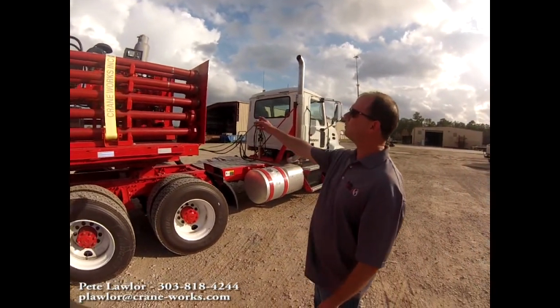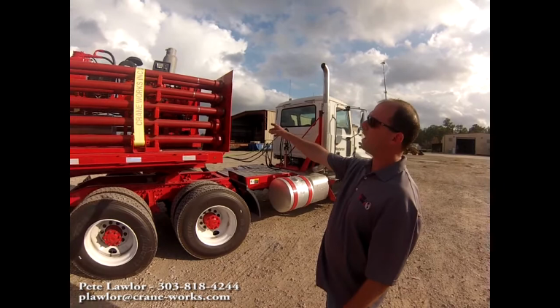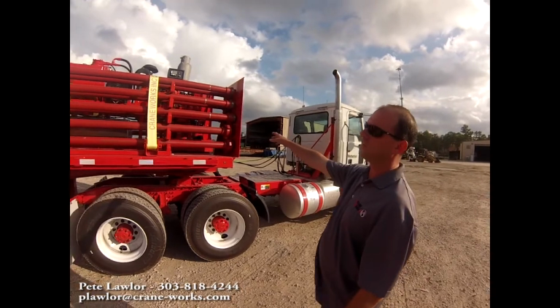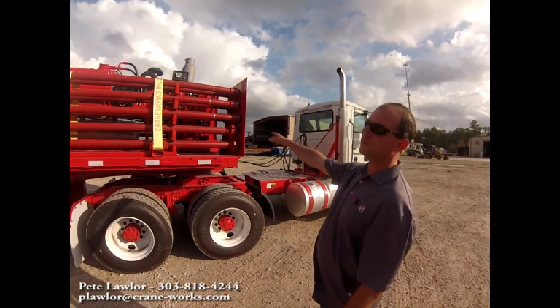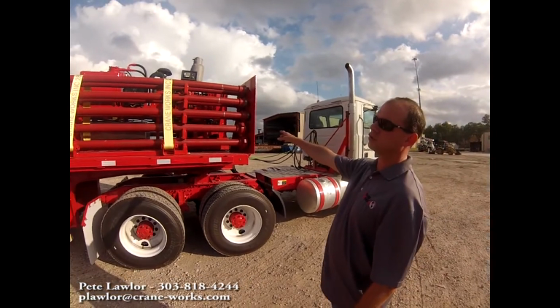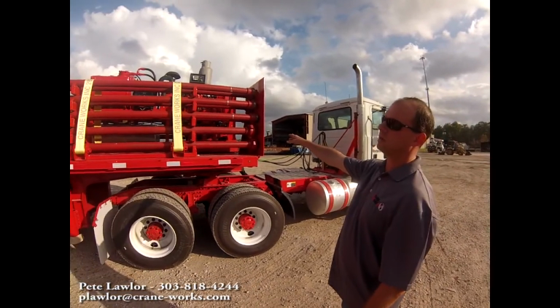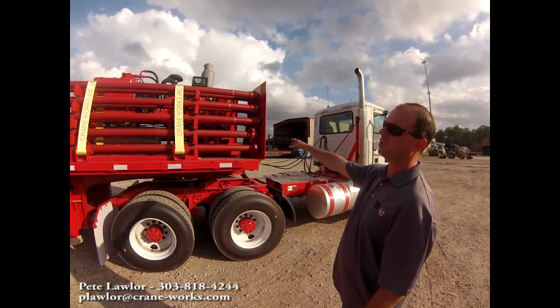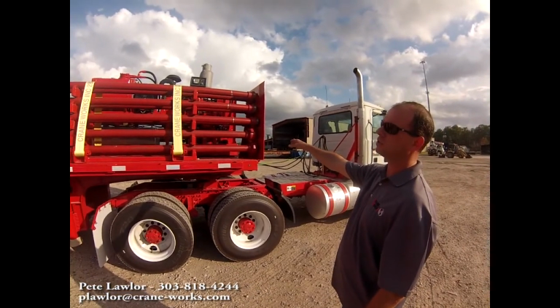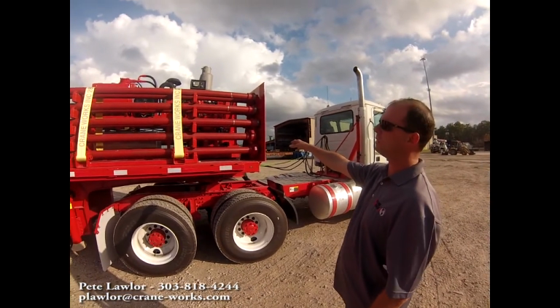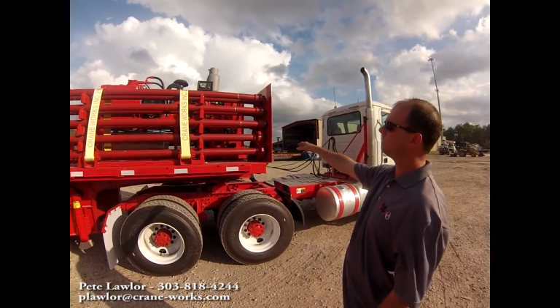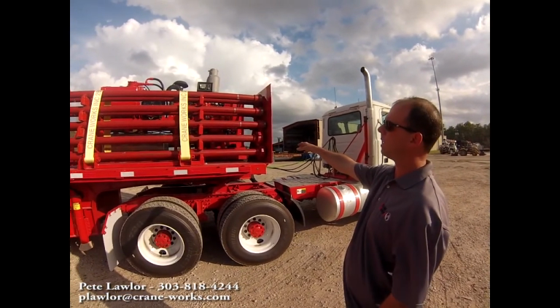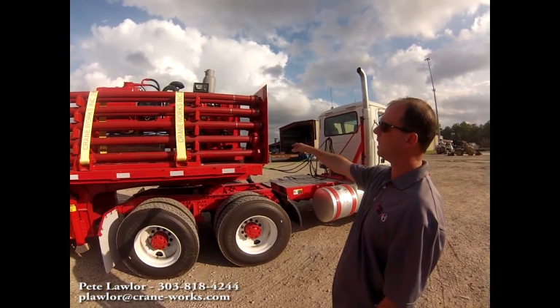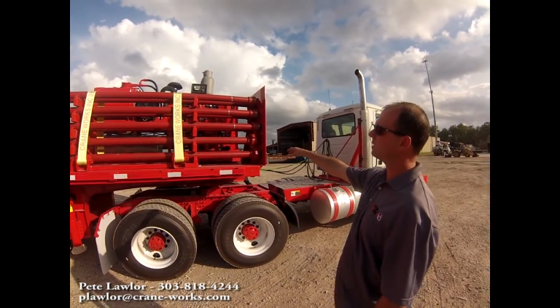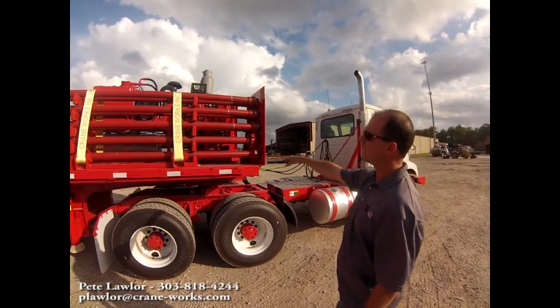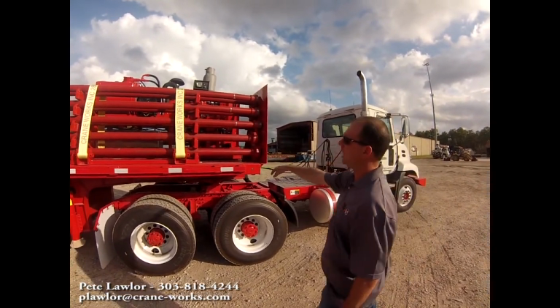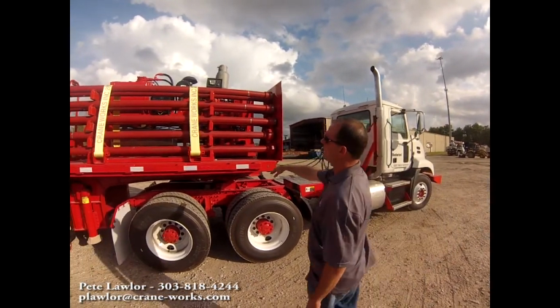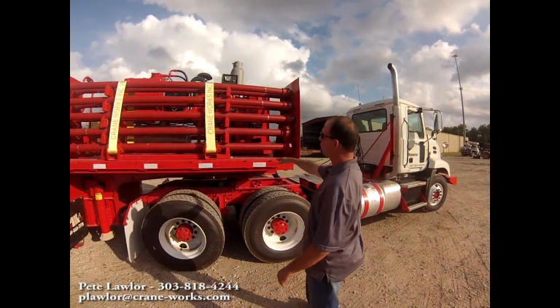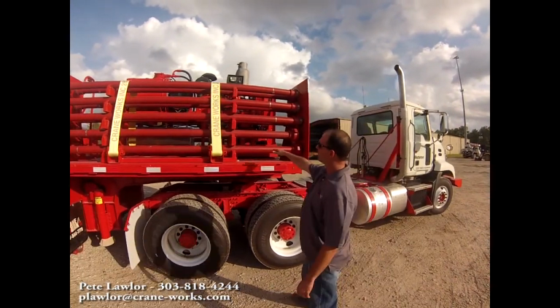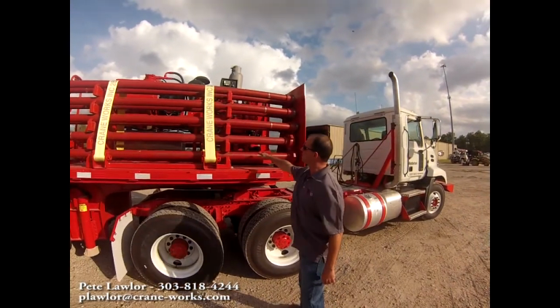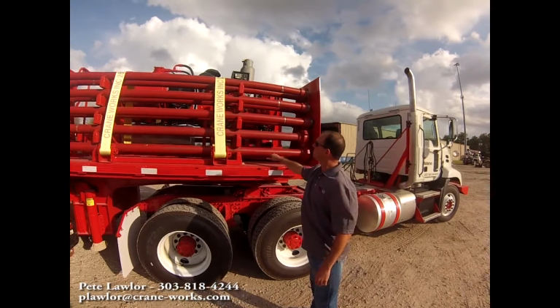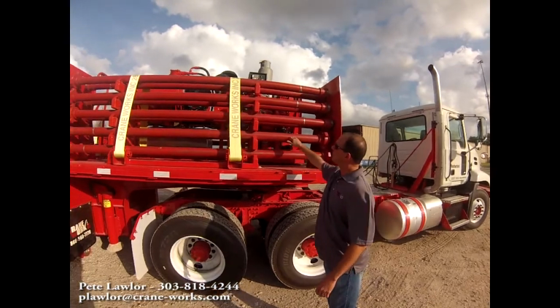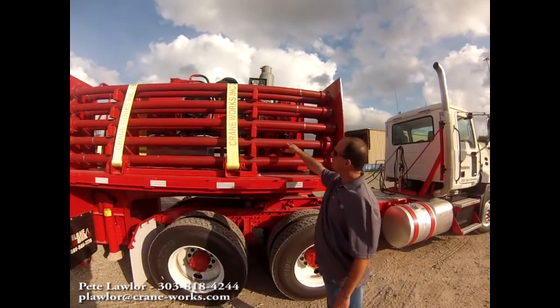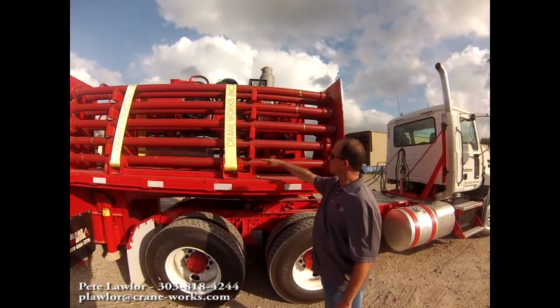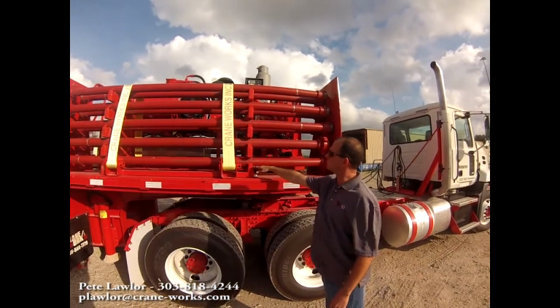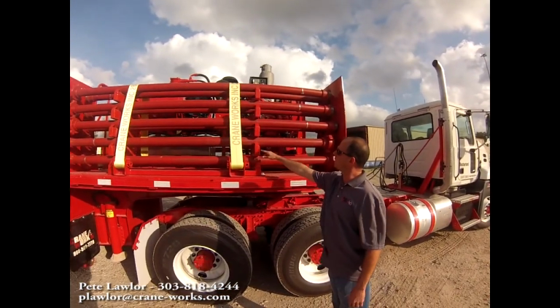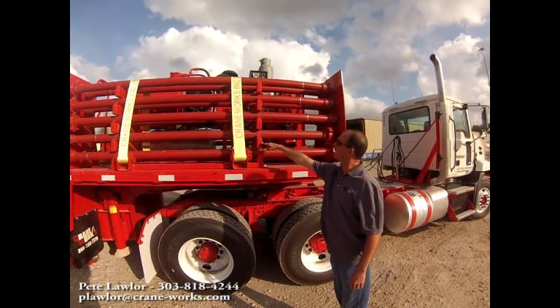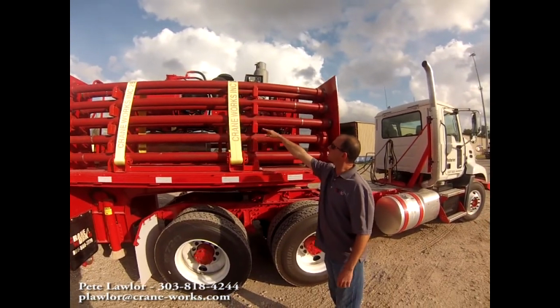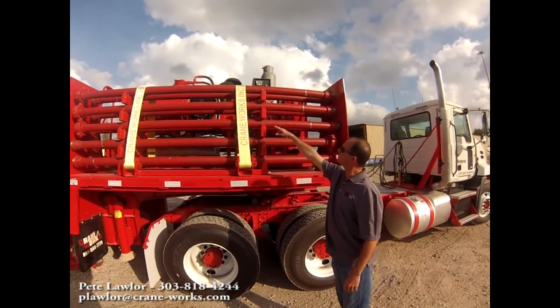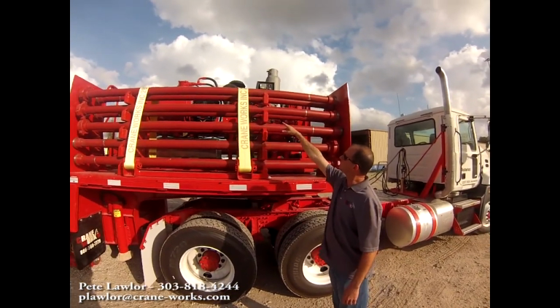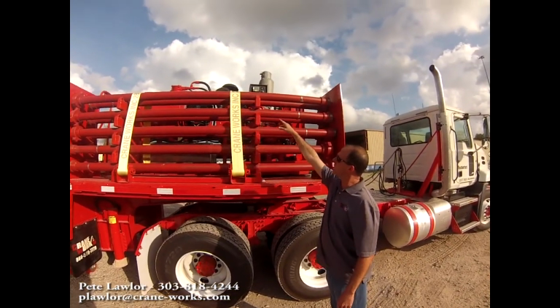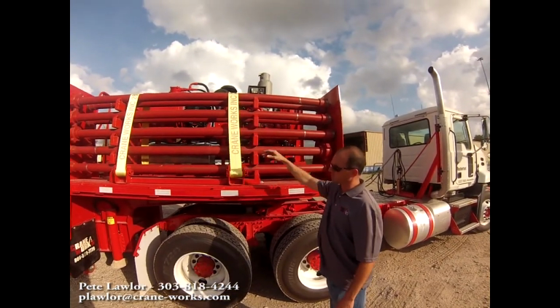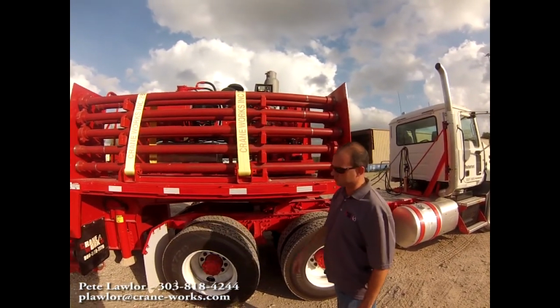We've got 10-foot straight joints up here on the top deck, two per tier for each swing rack design or assembly.